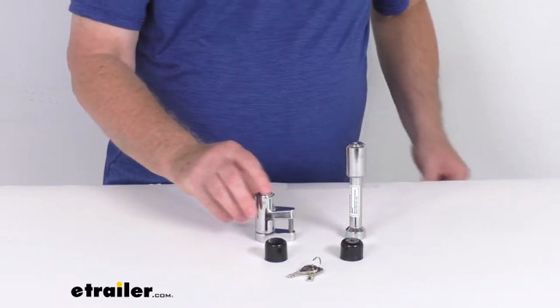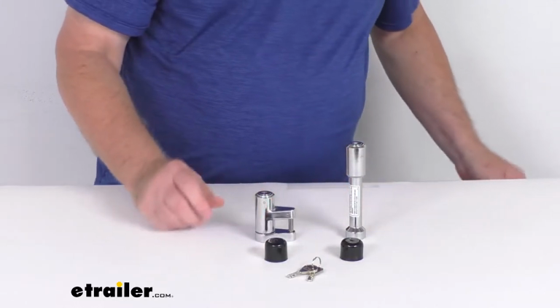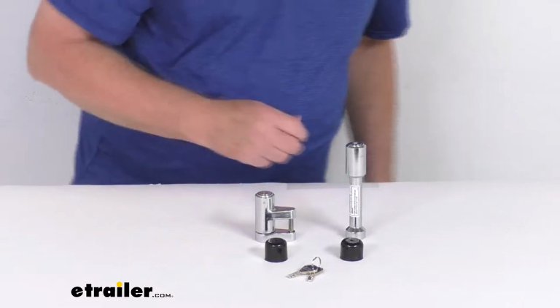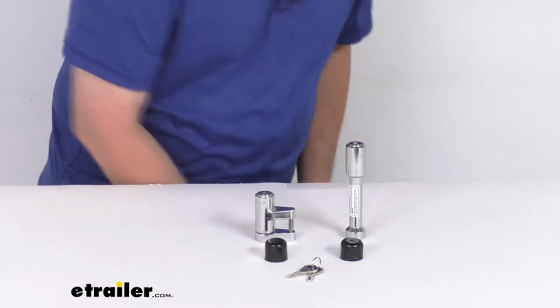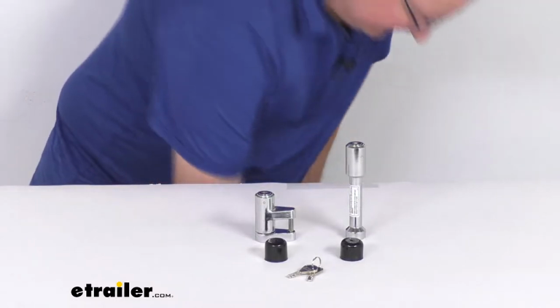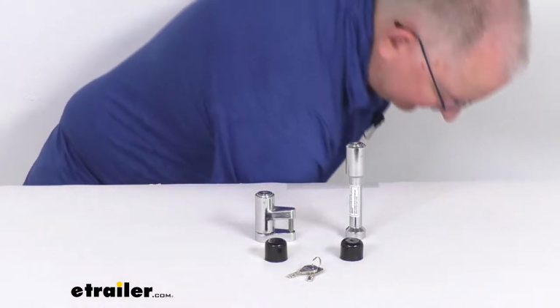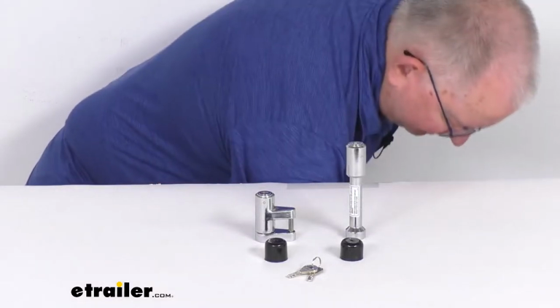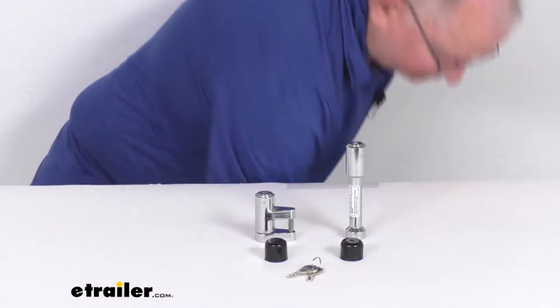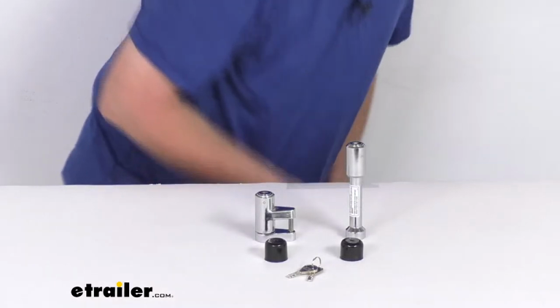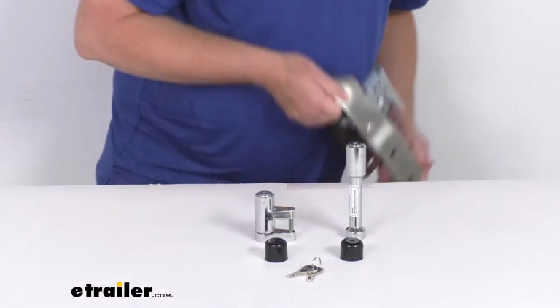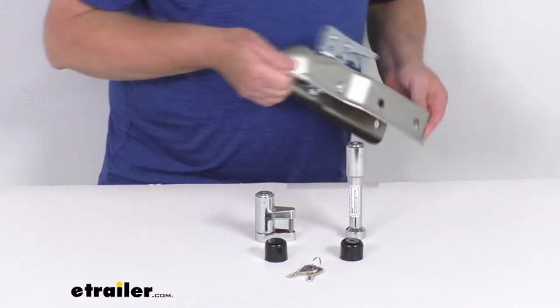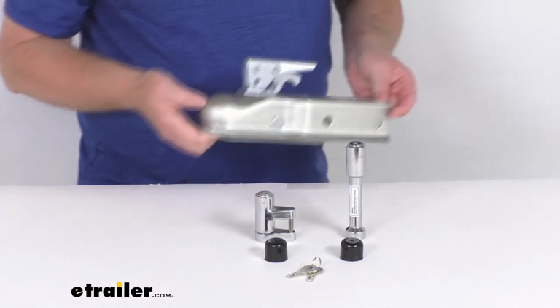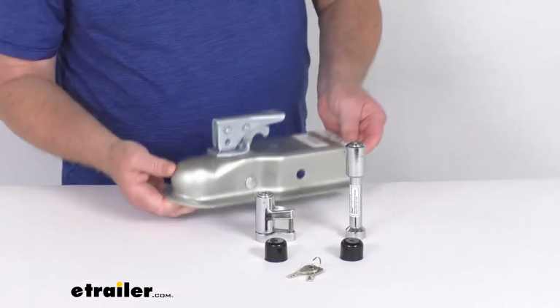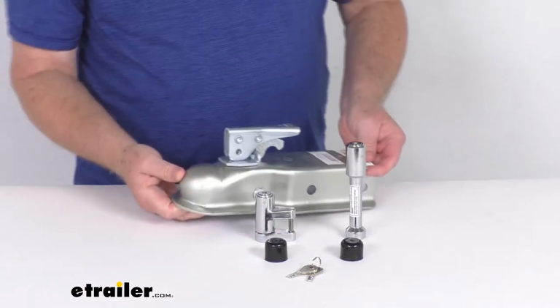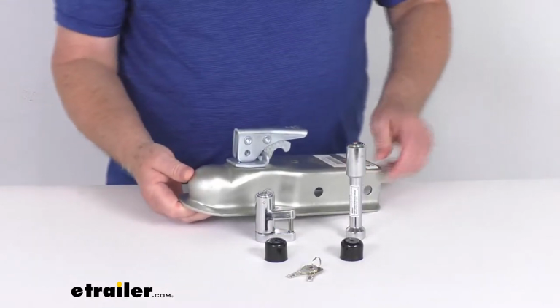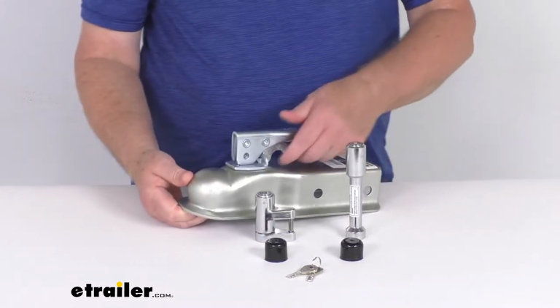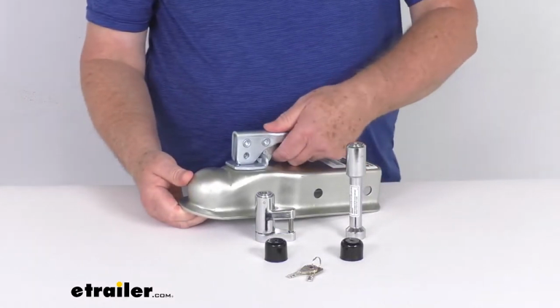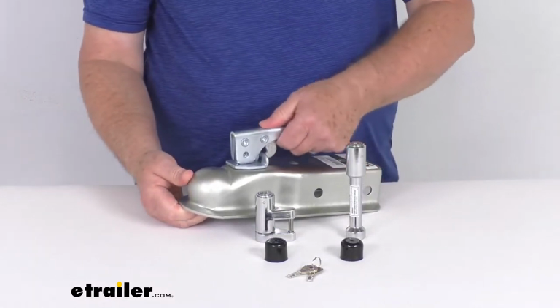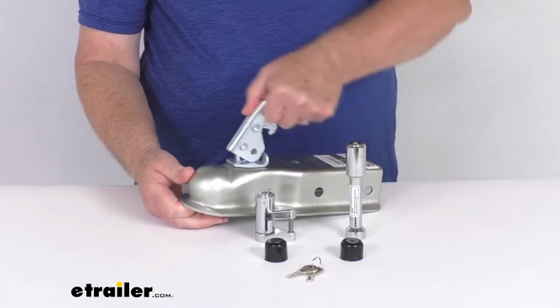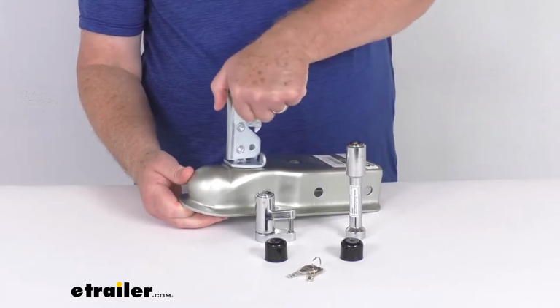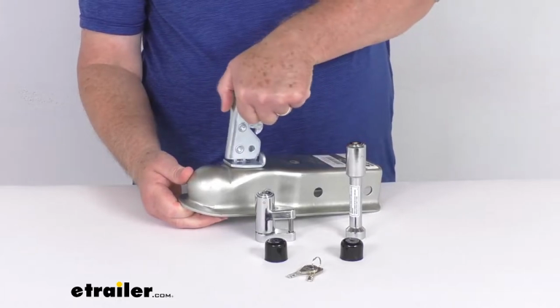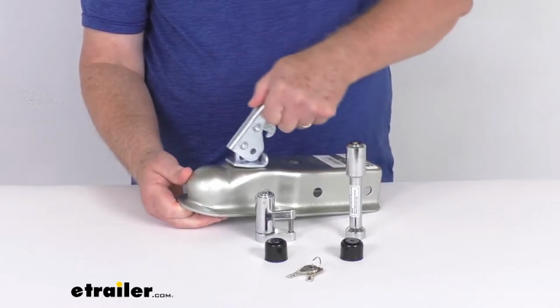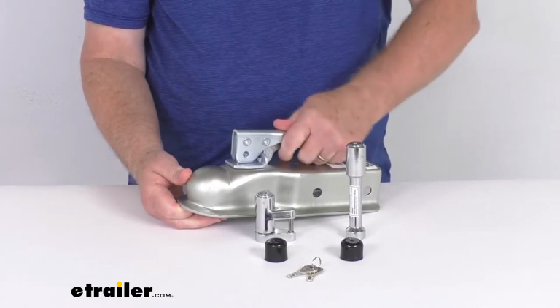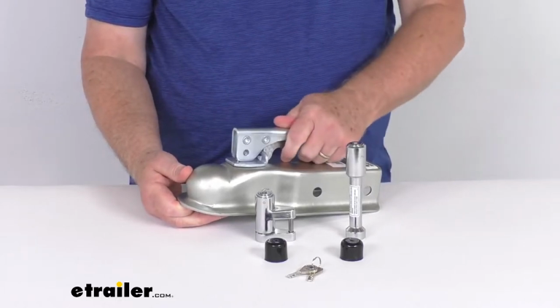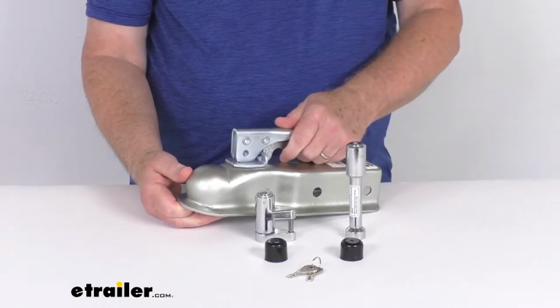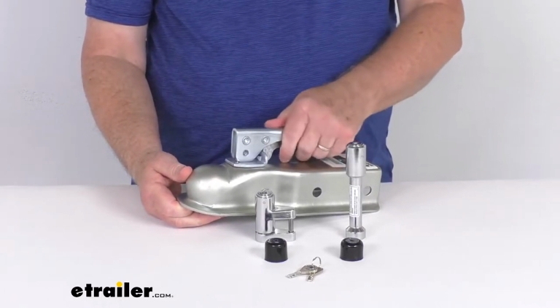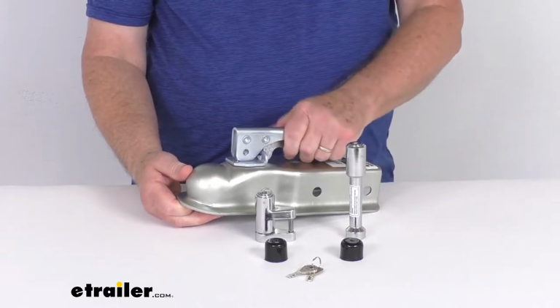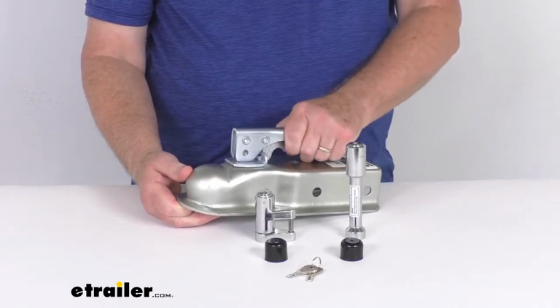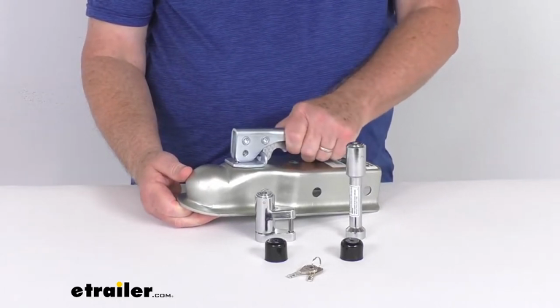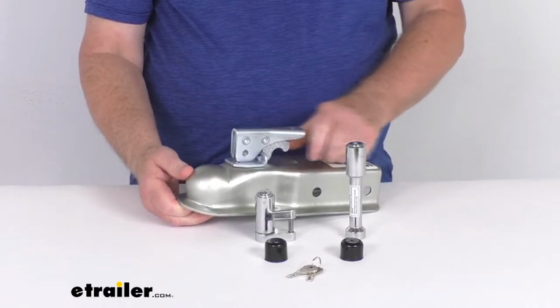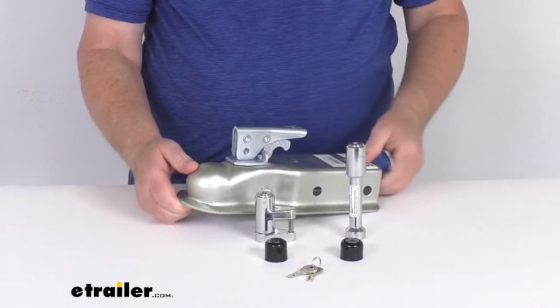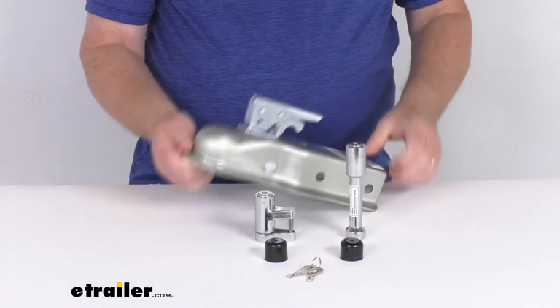I did want to demonstrate that. I happened to pull a trigger latch coupler. Just so you can see, there's the trigger latch — you can see that you open it and then lock it into place.